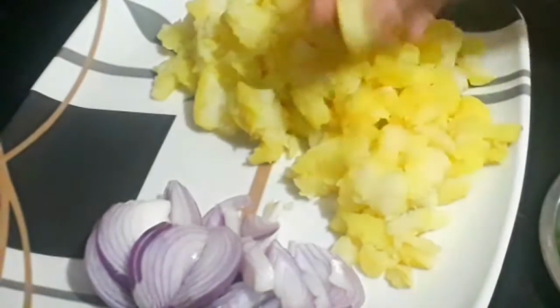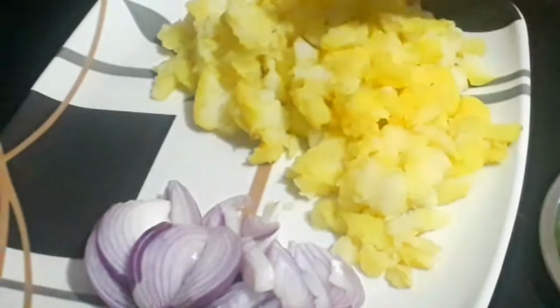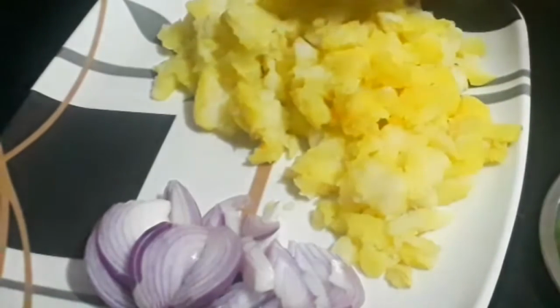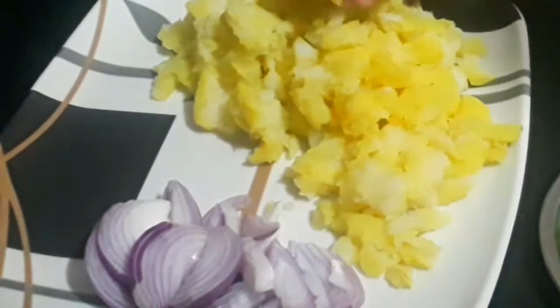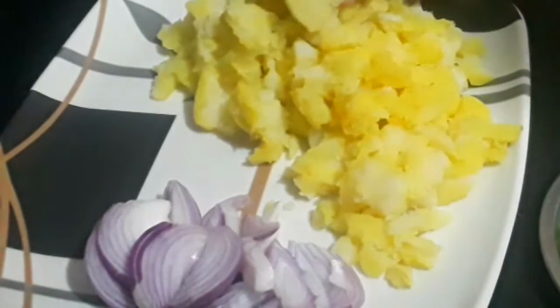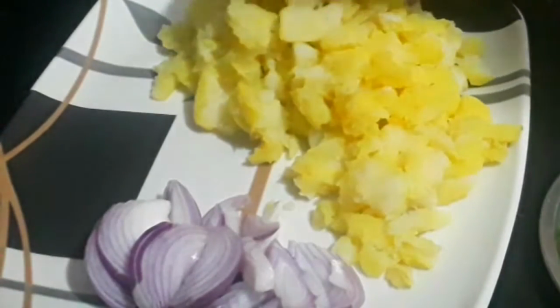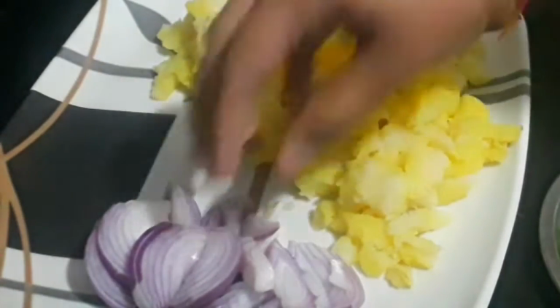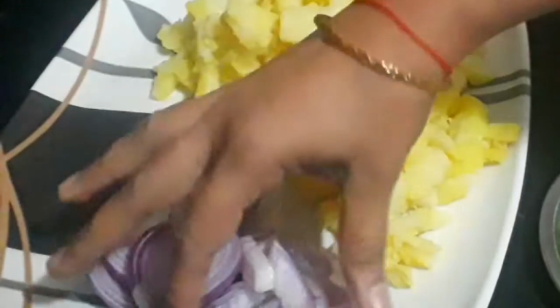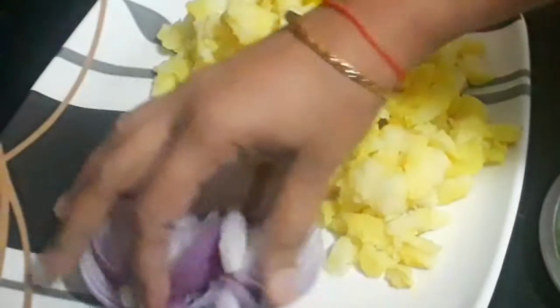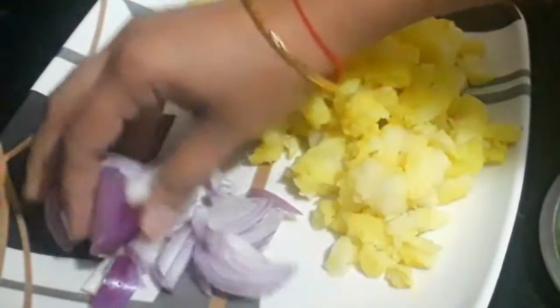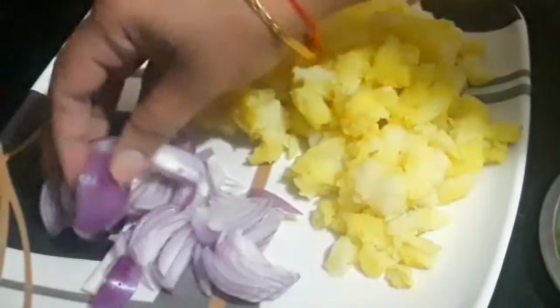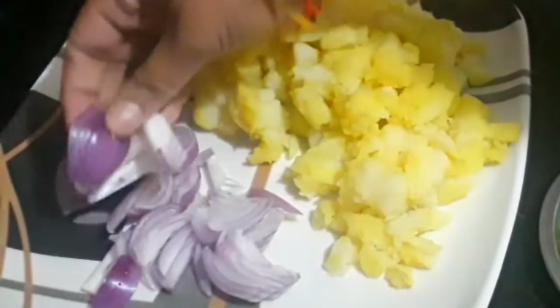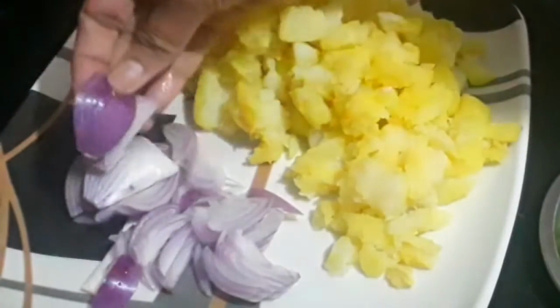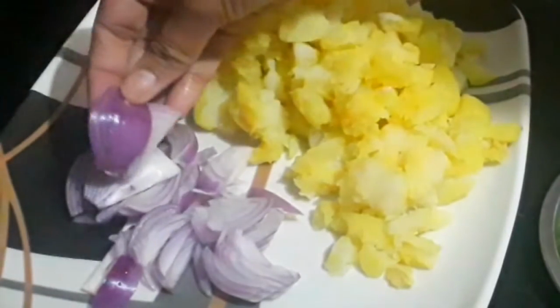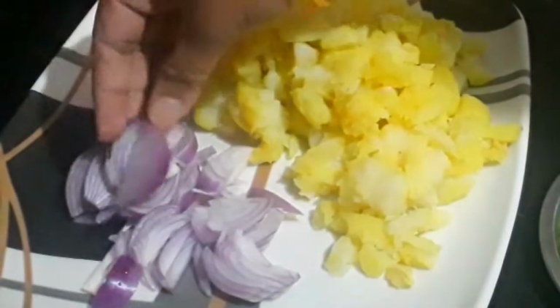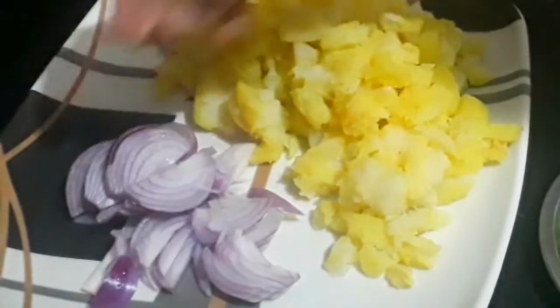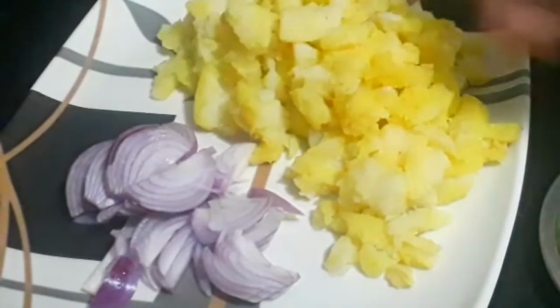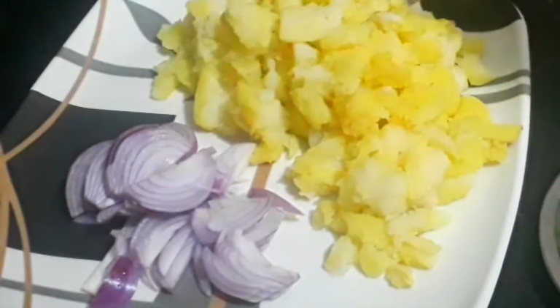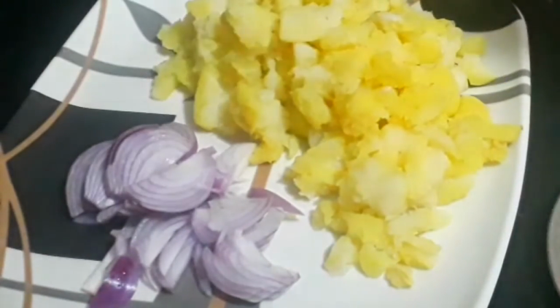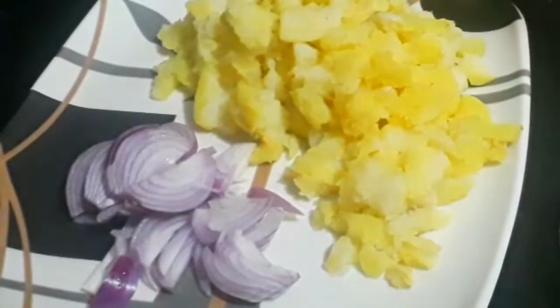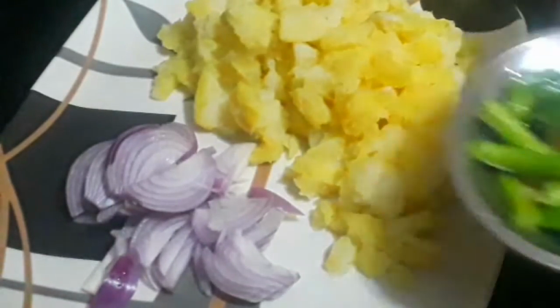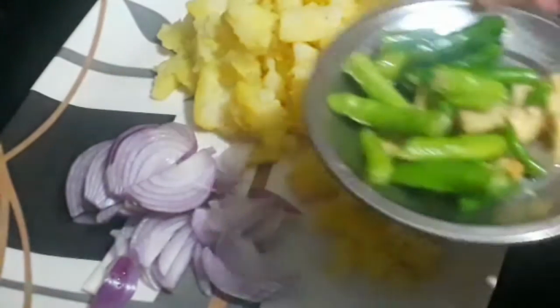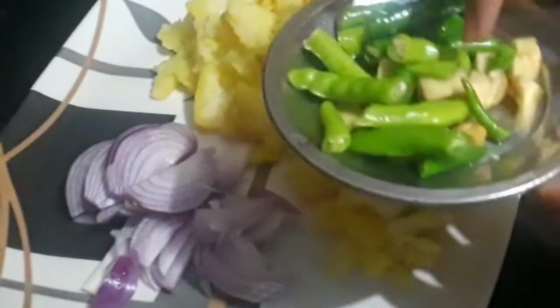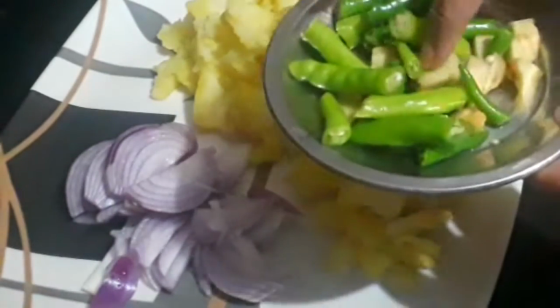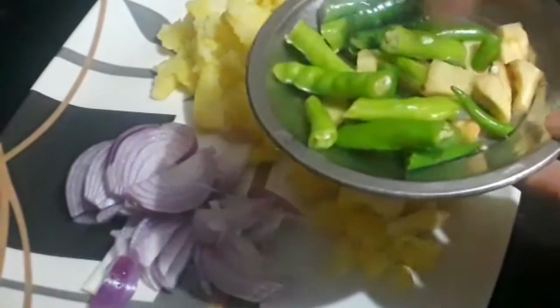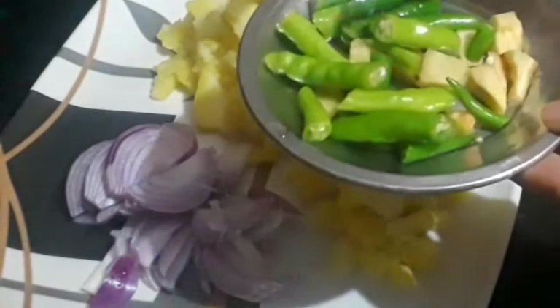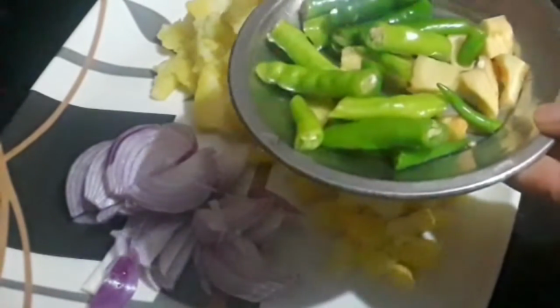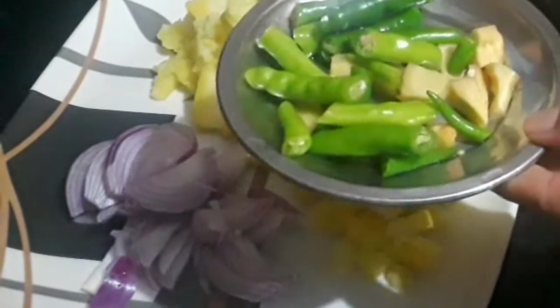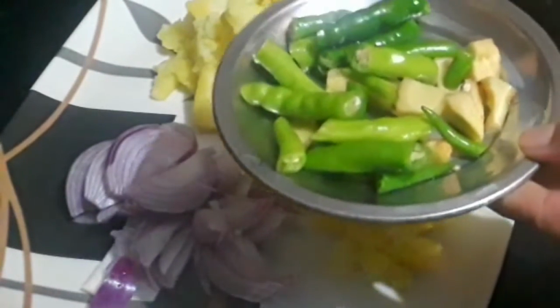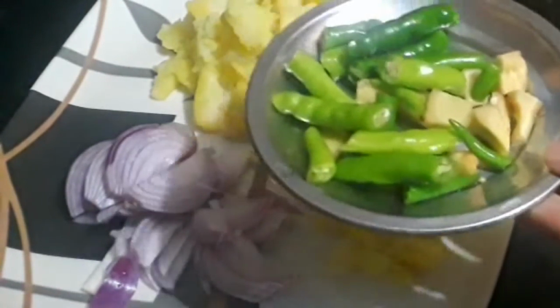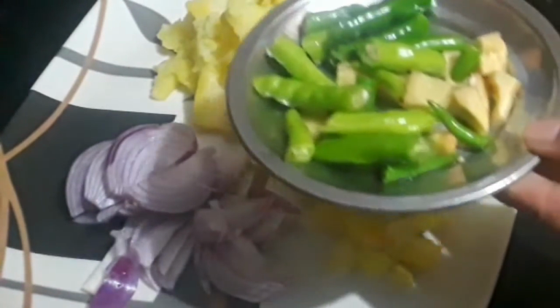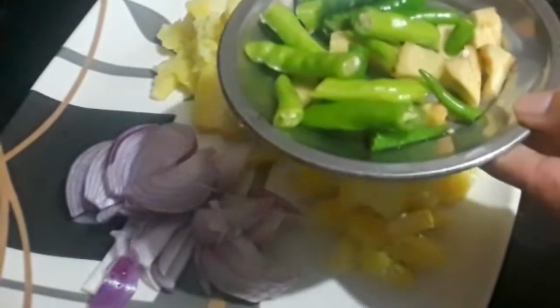I am going to boil these 3 medium-sized potatoes. I am going to make a medium-sized onion.